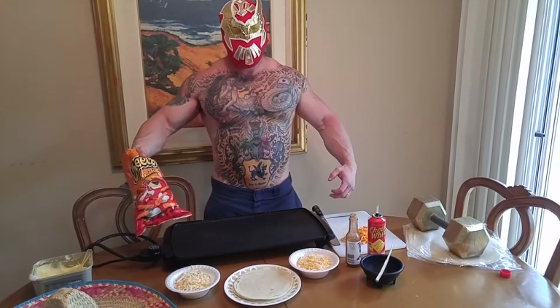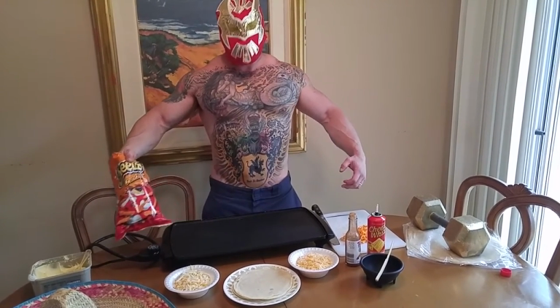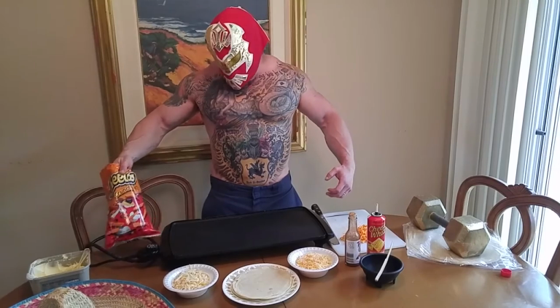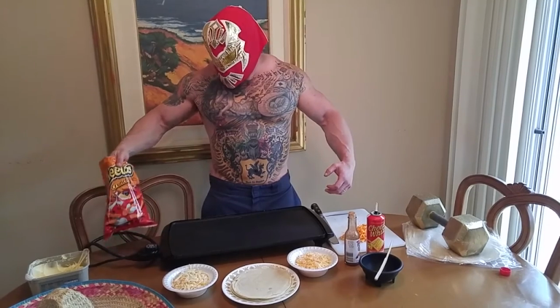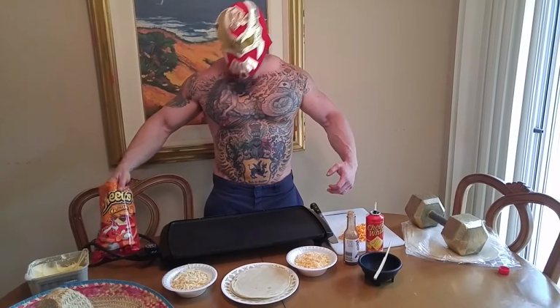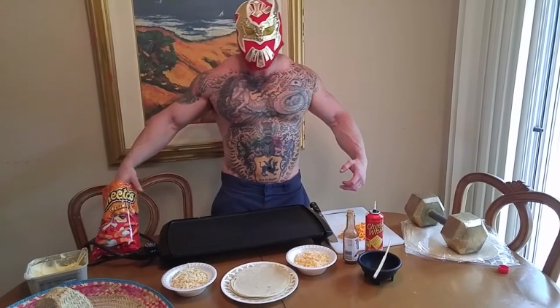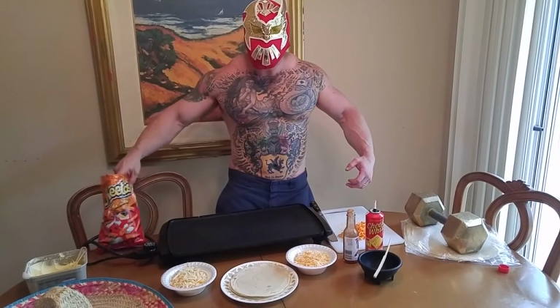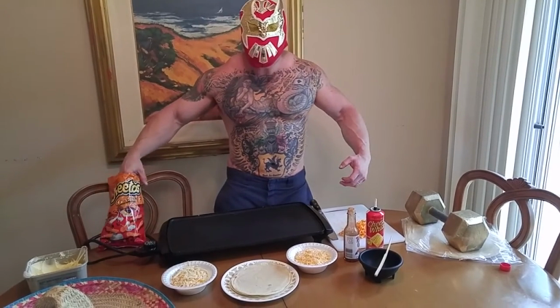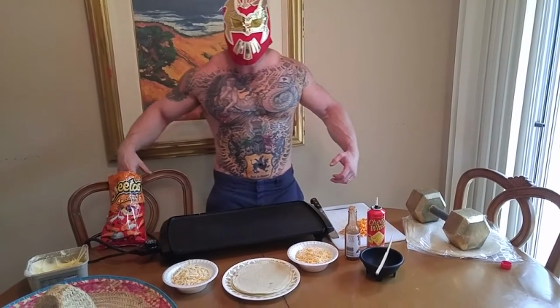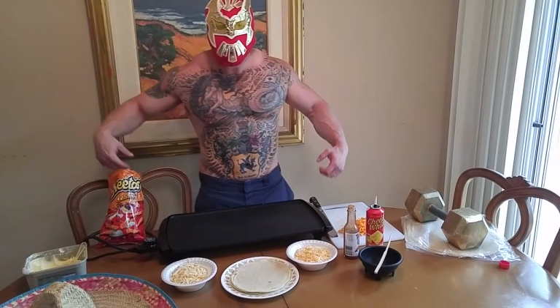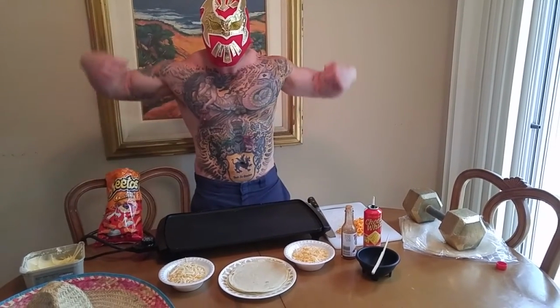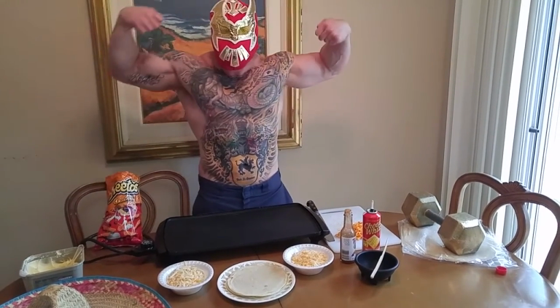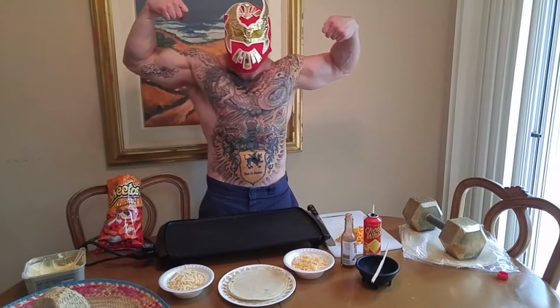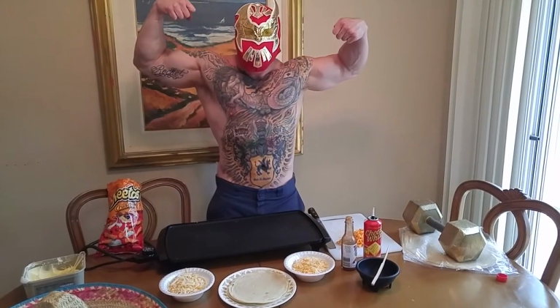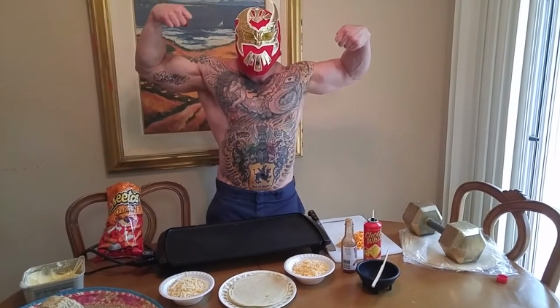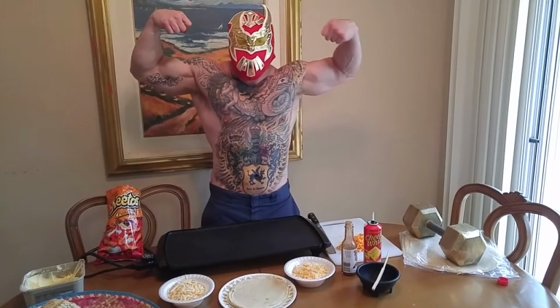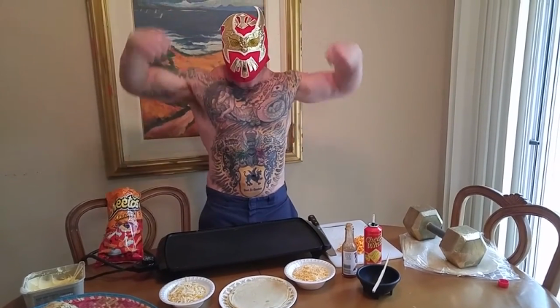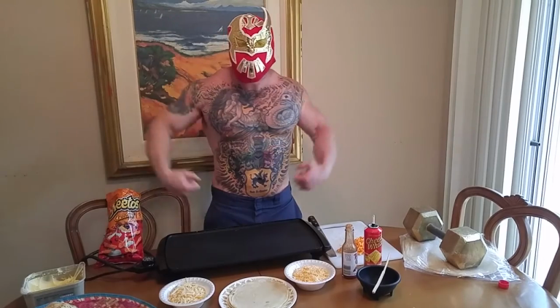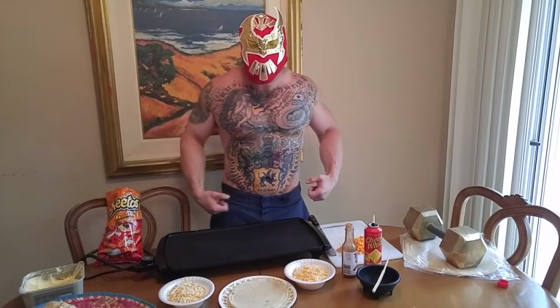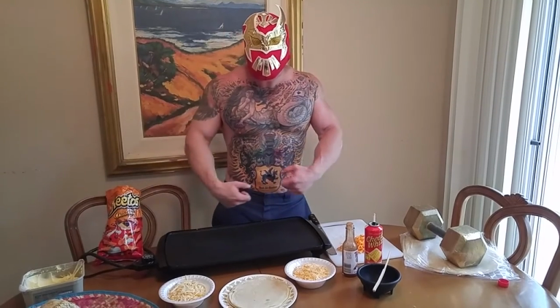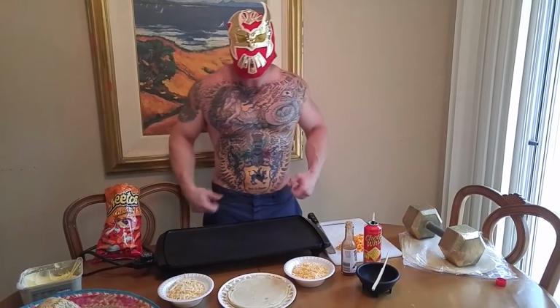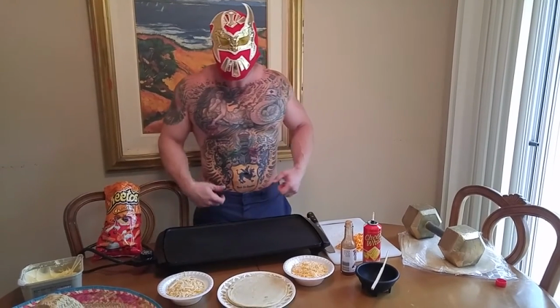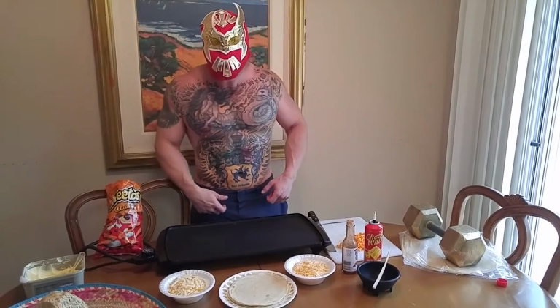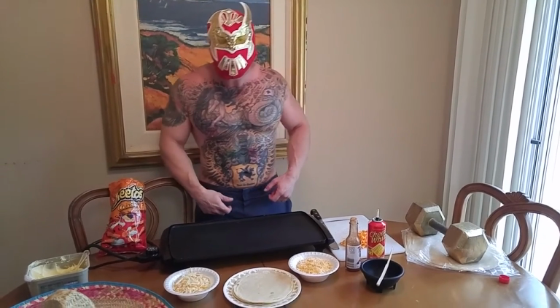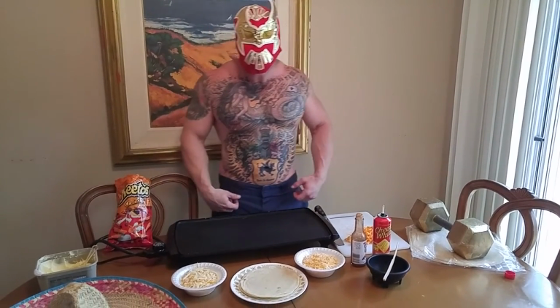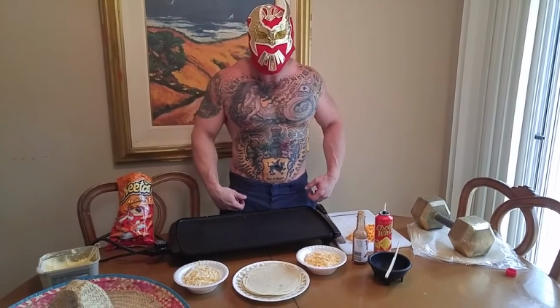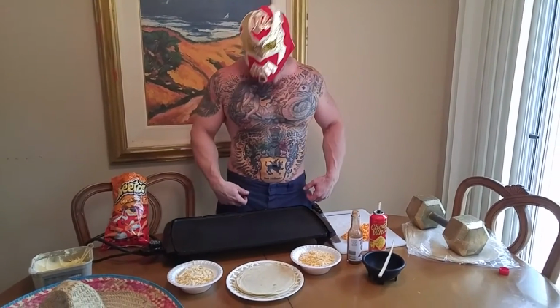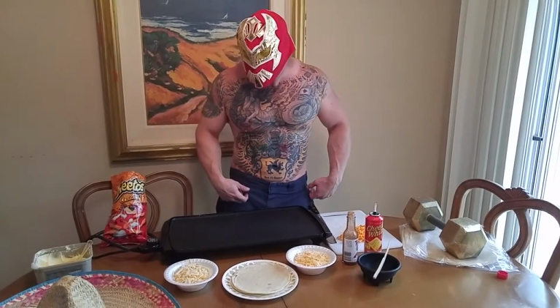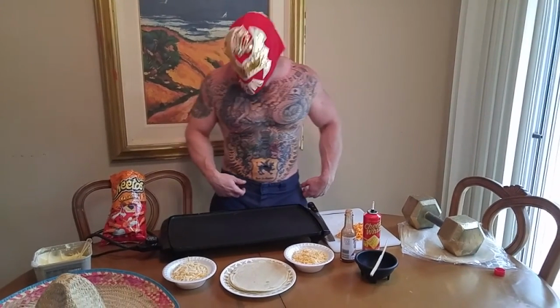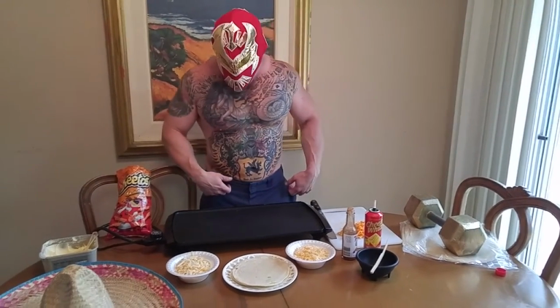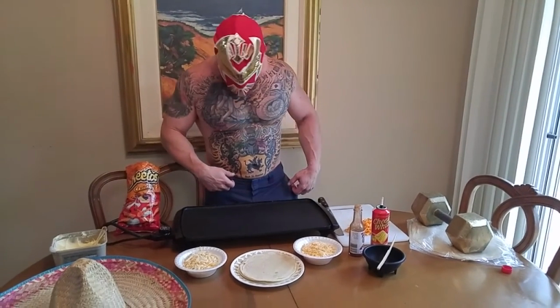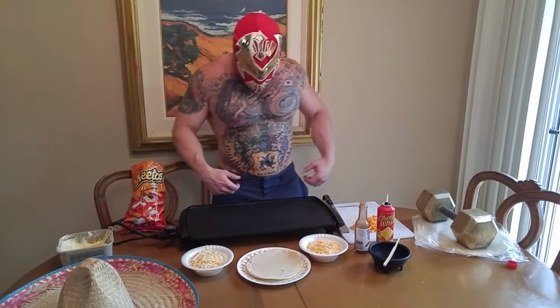This is a little recipe I learned in the Tijuana pen. I made this for all the vatos on the yard. Tijuana. Orale.